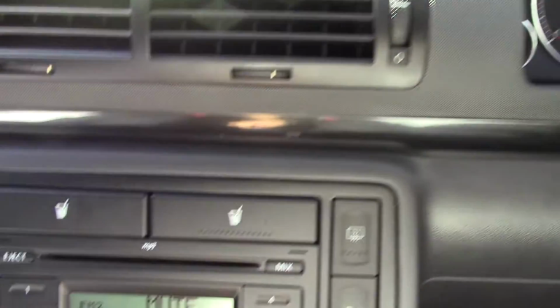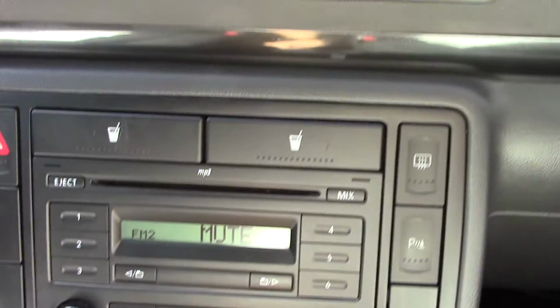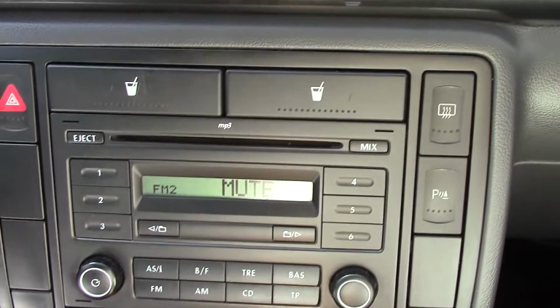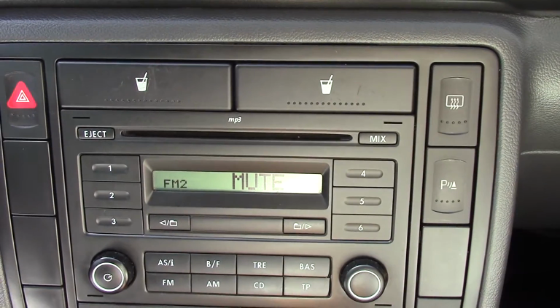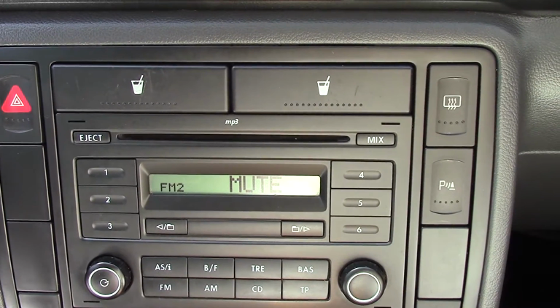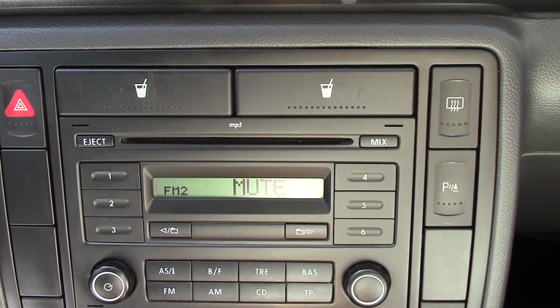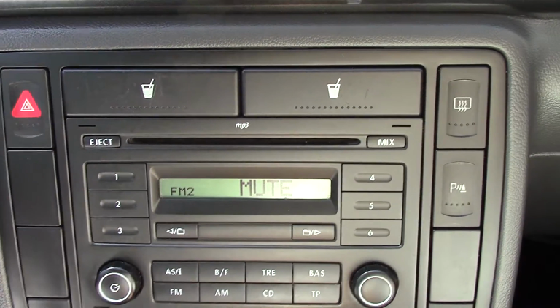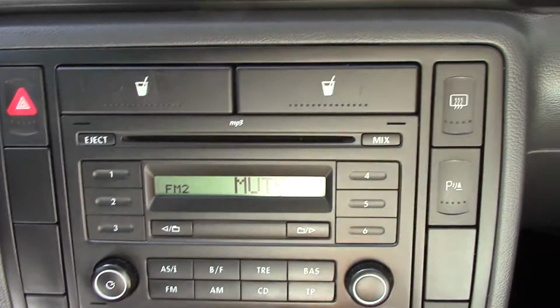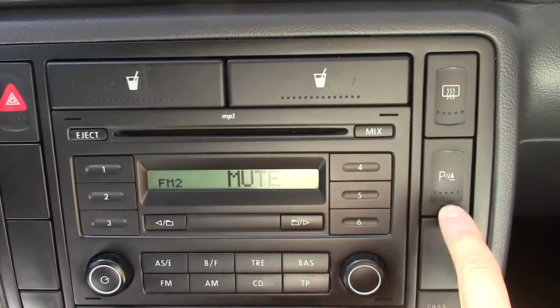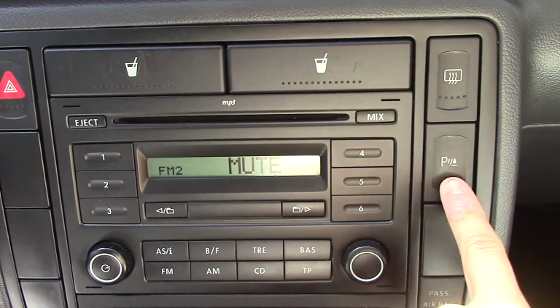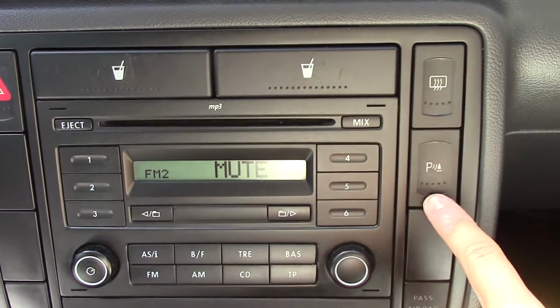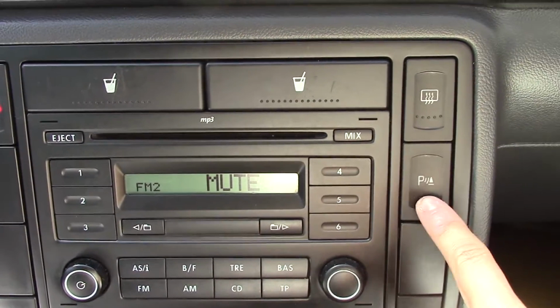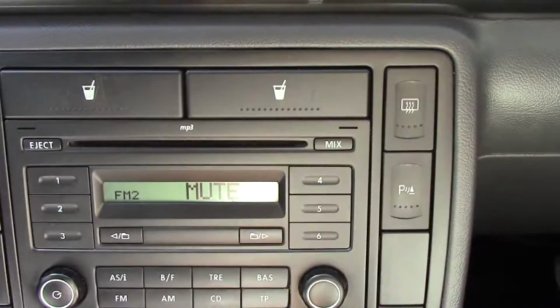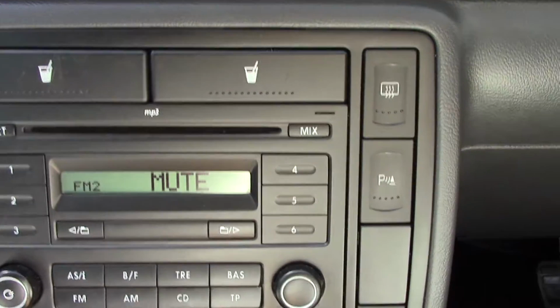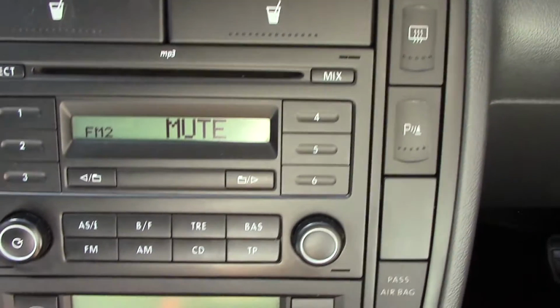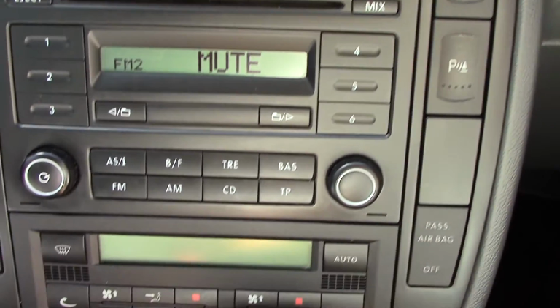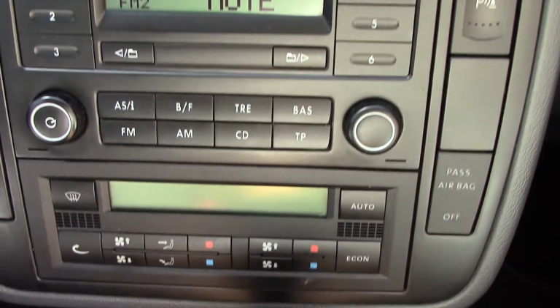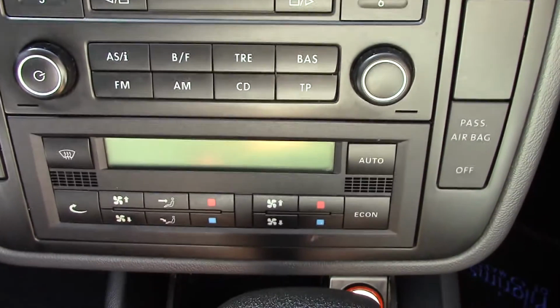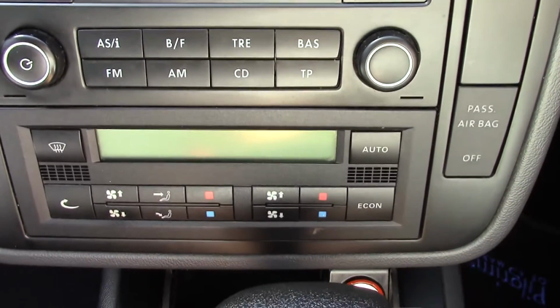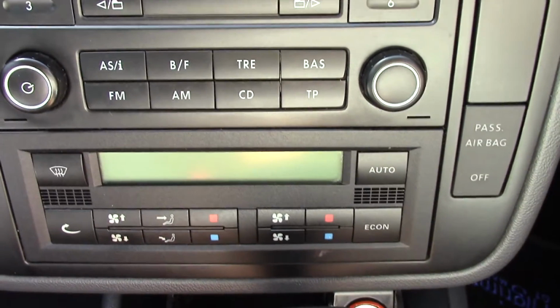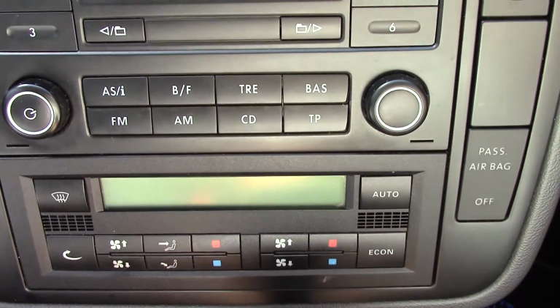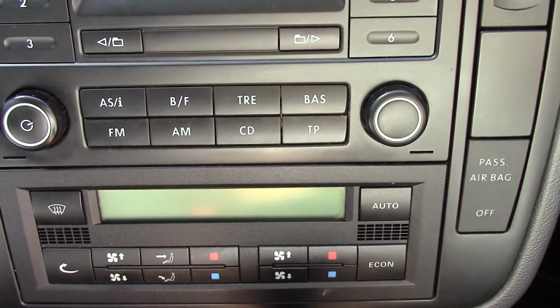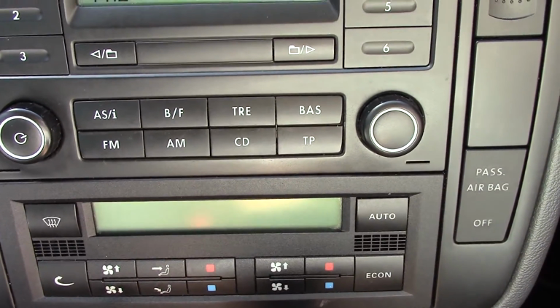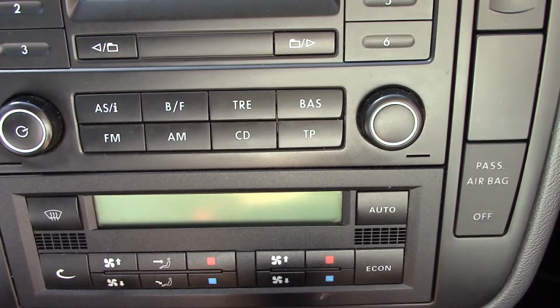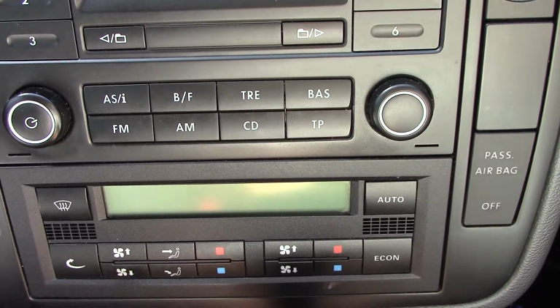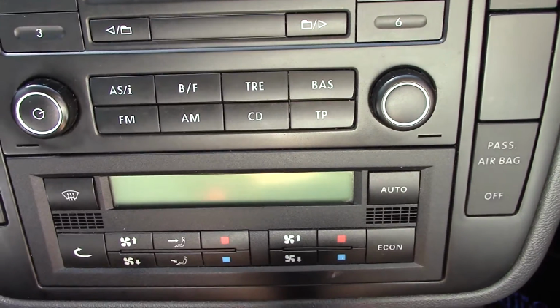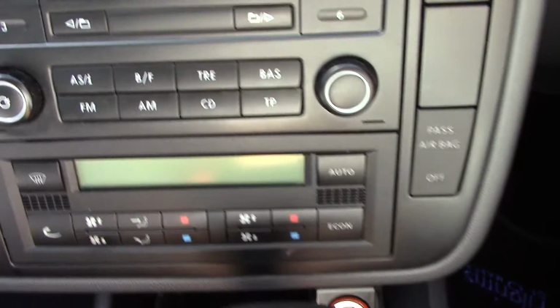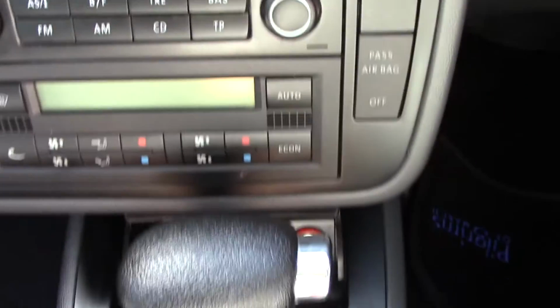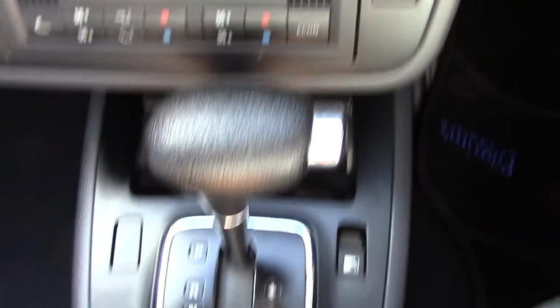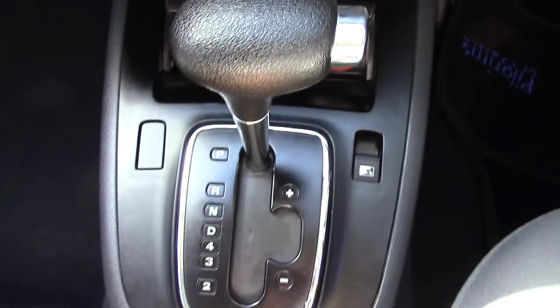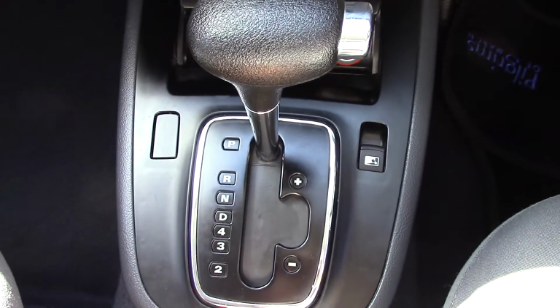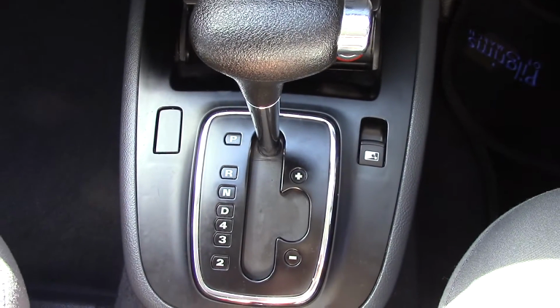Over in the centre we've got our CD and radio player. Here's the button for the parking sensors, and slightly below that we've got our climate control buttons. Also, this vehicle is an automatic.